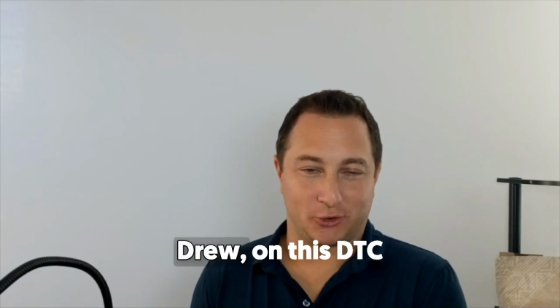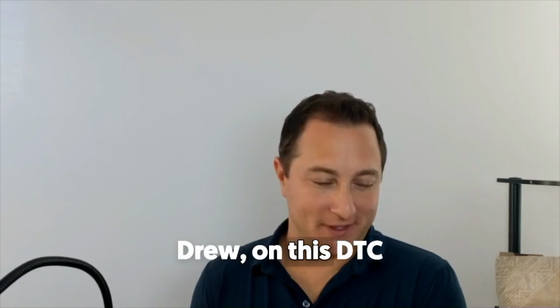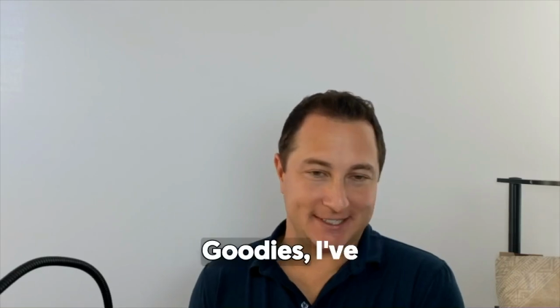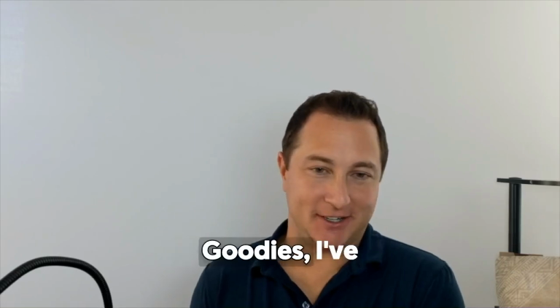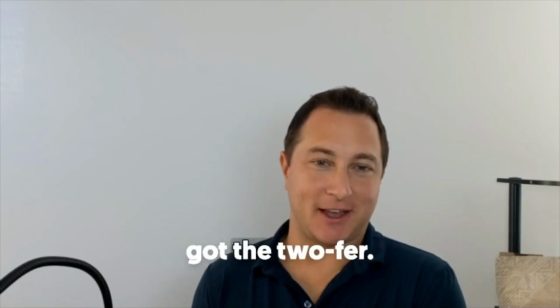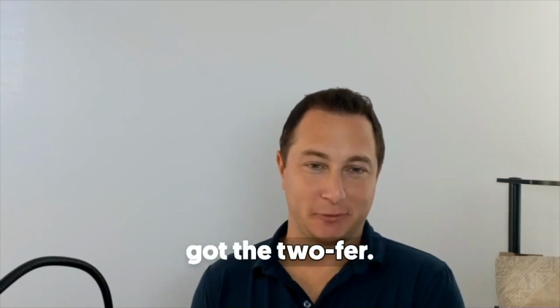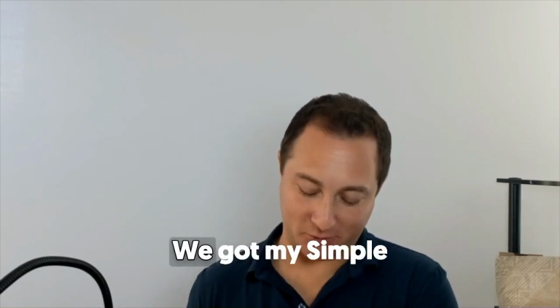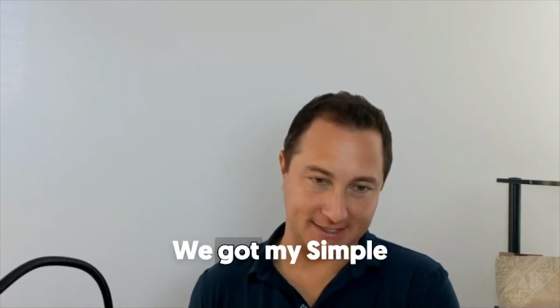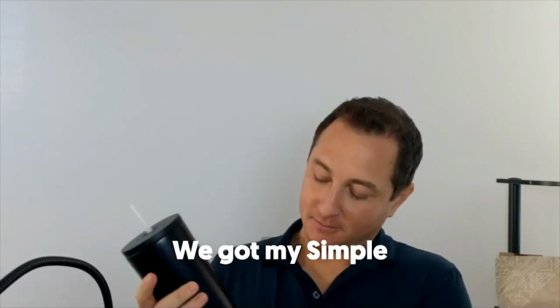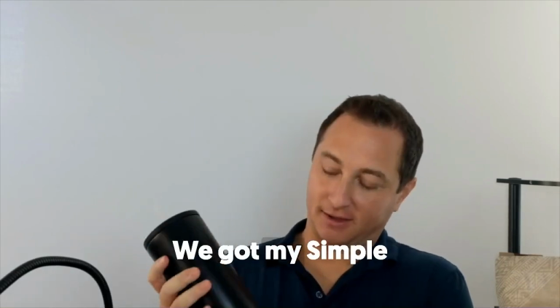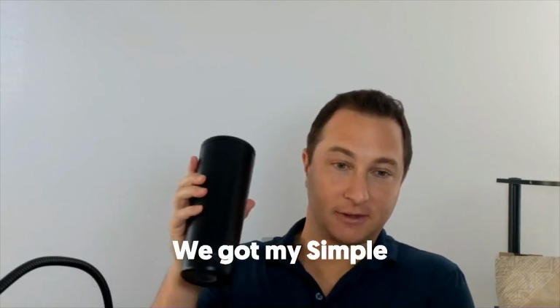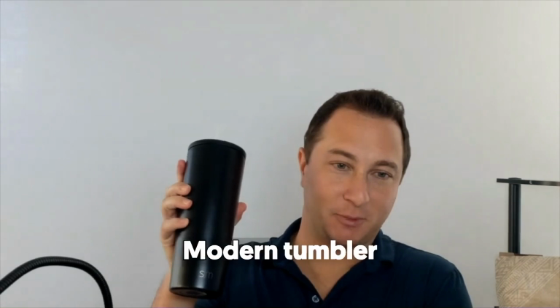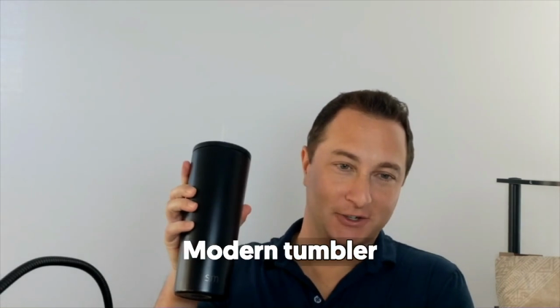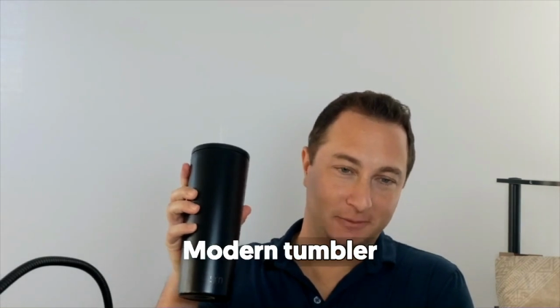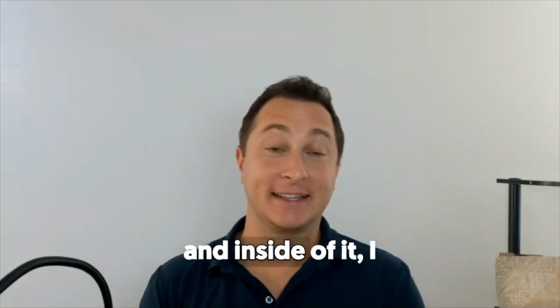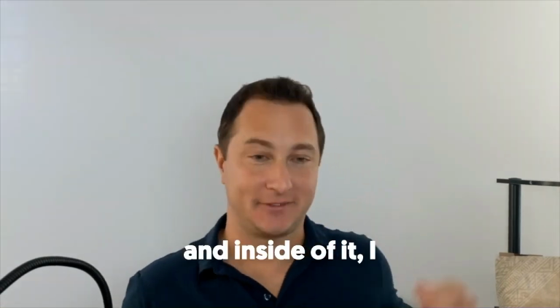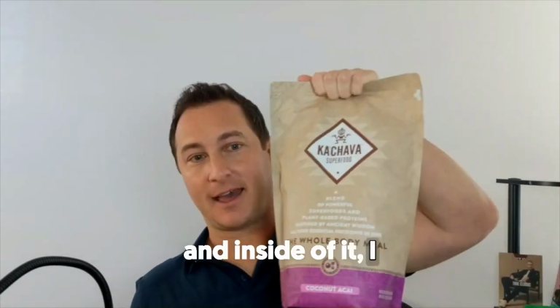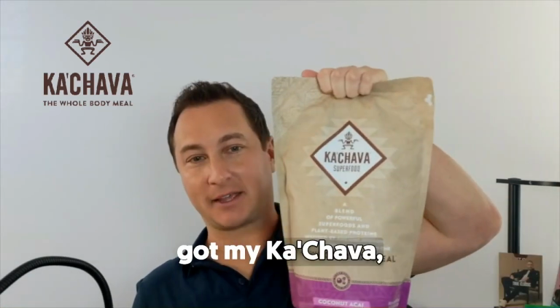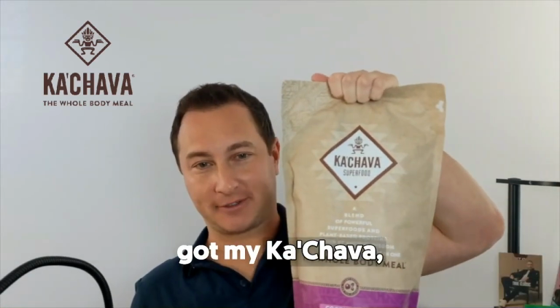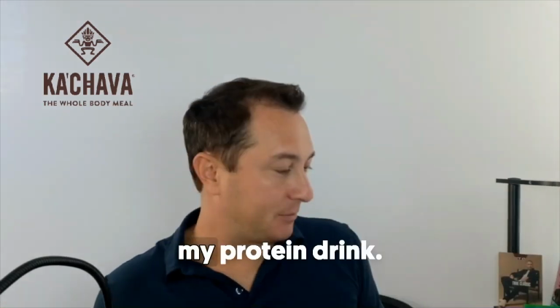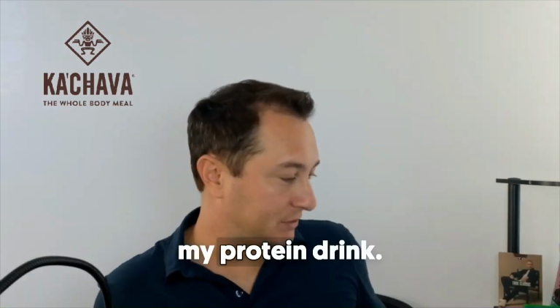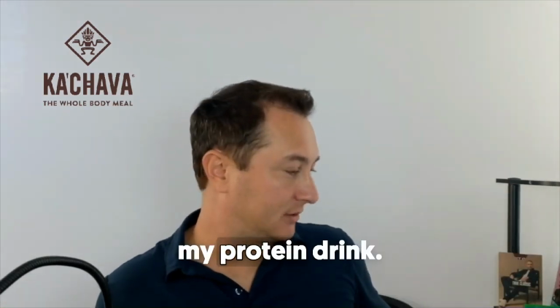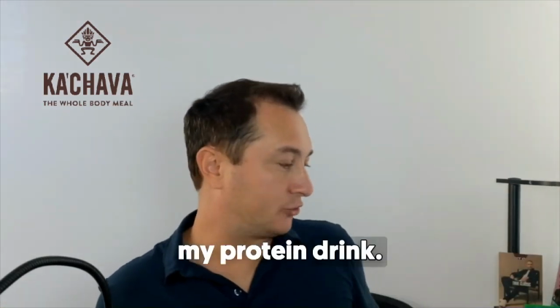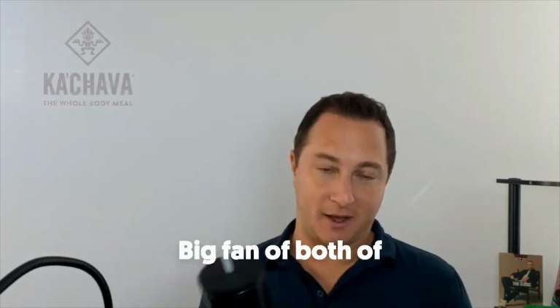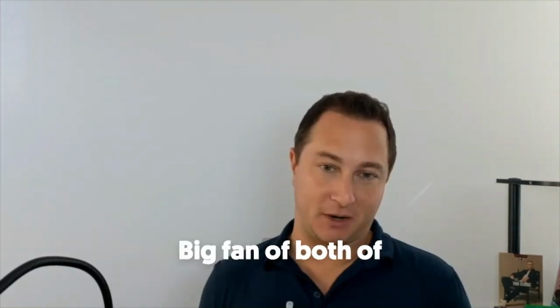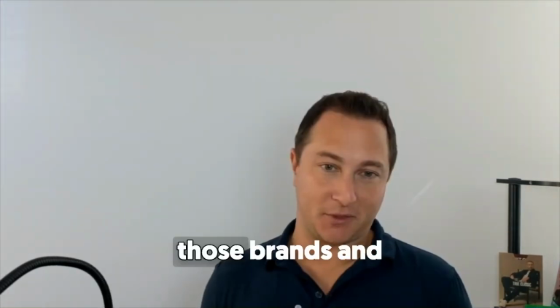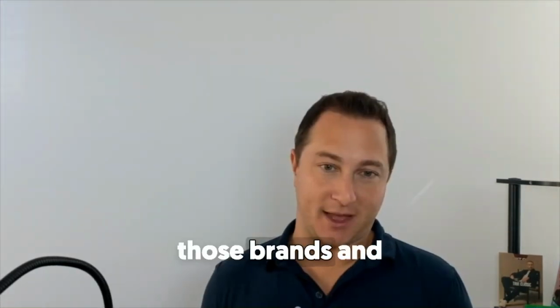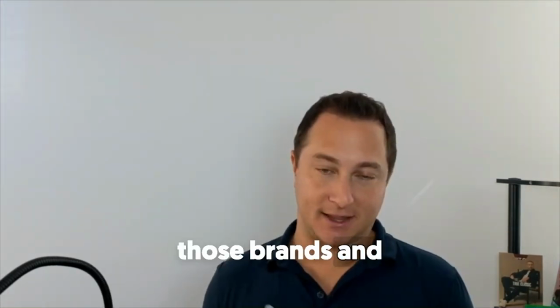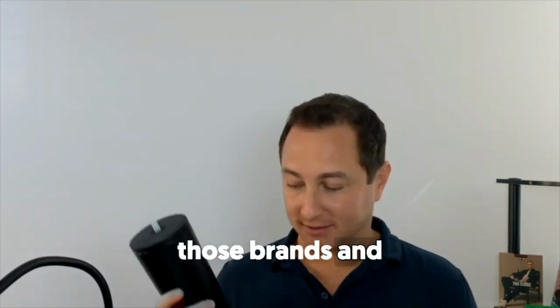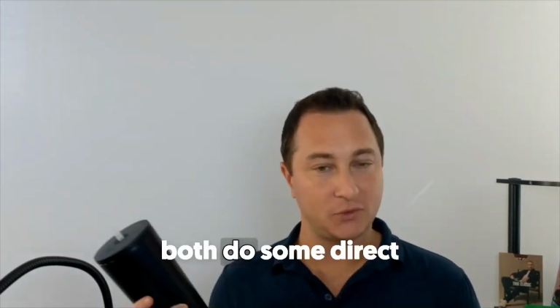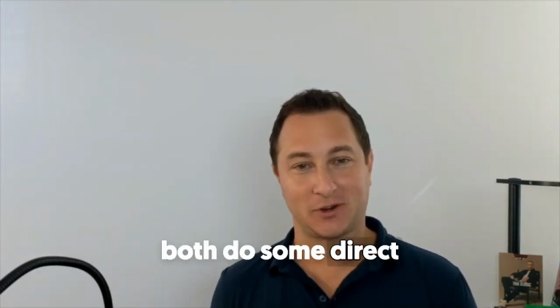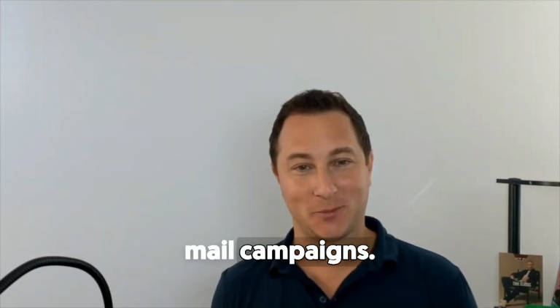Drew on this D2C goodies — I've got the twofer. We got my Simple Modern tumbler and inside of it I got my Cahava, my protein drink. Big fan of both of those brands and both have some direct mail campaigns.